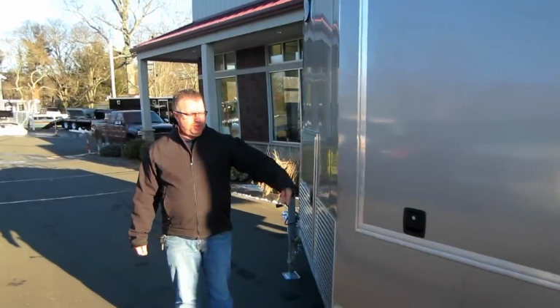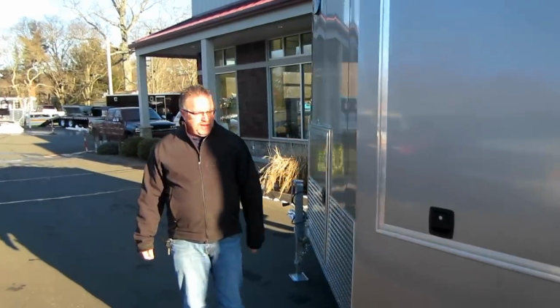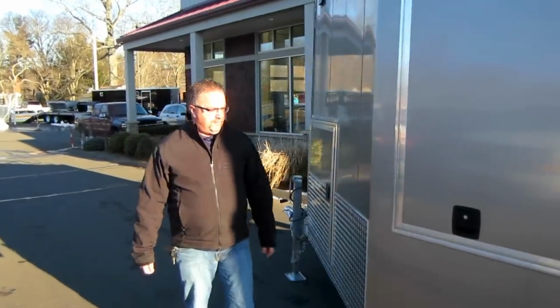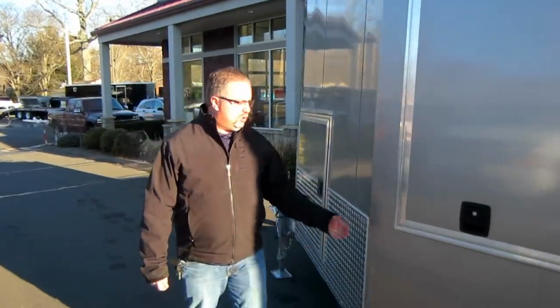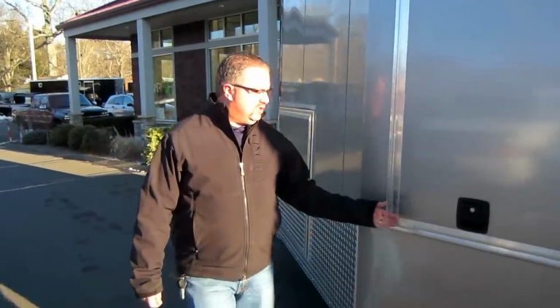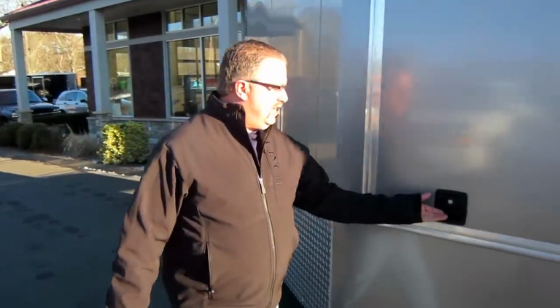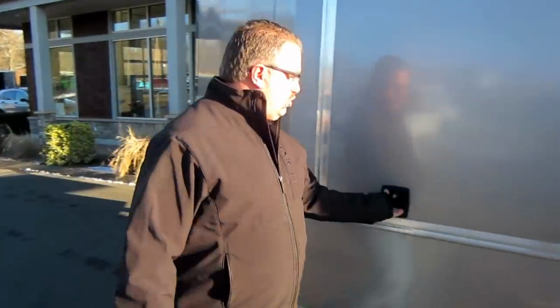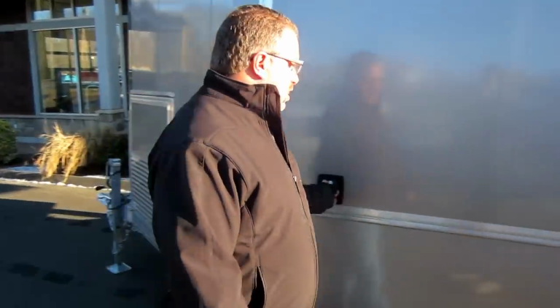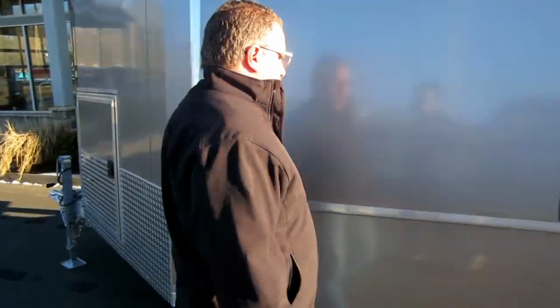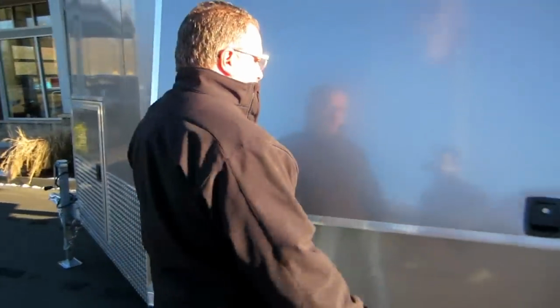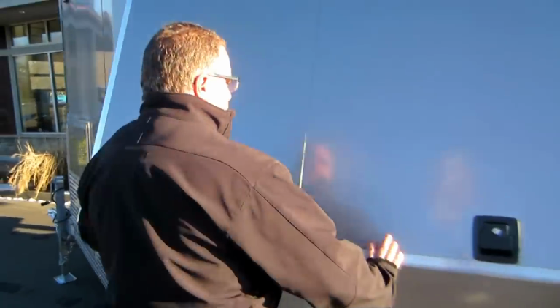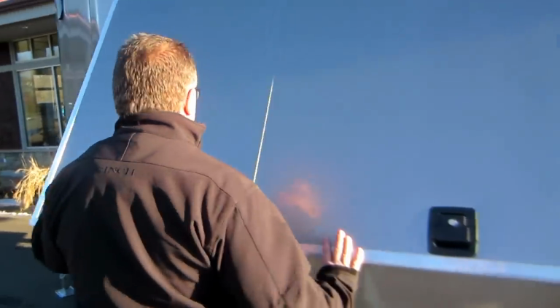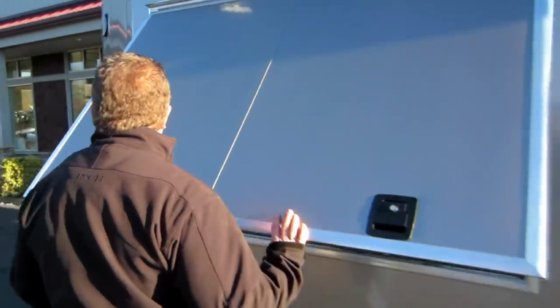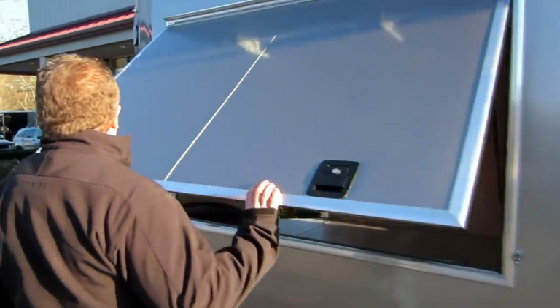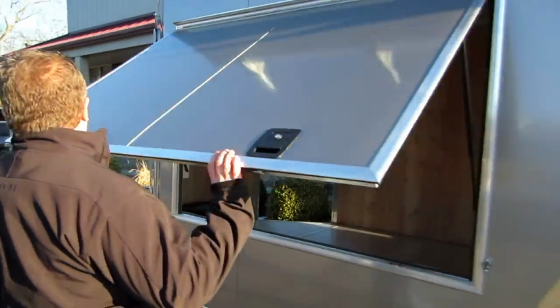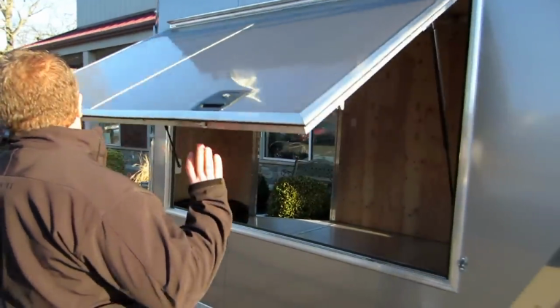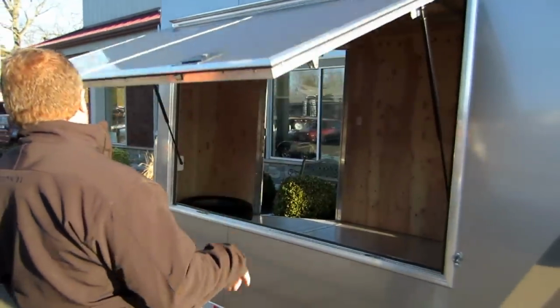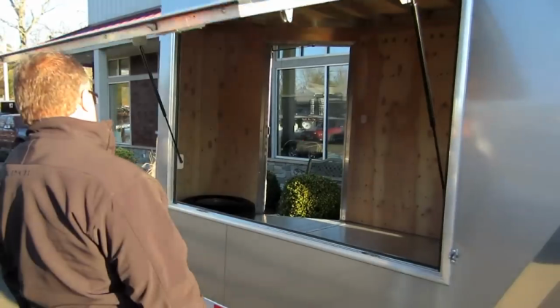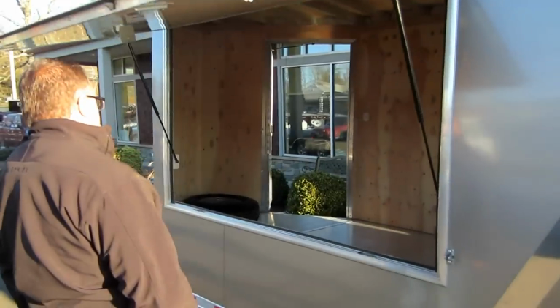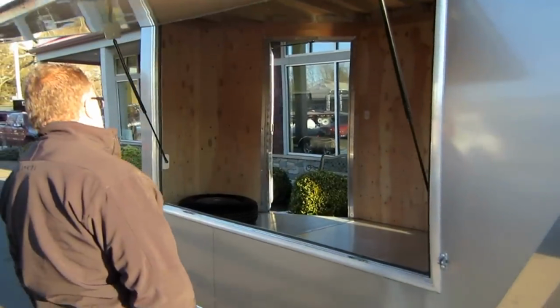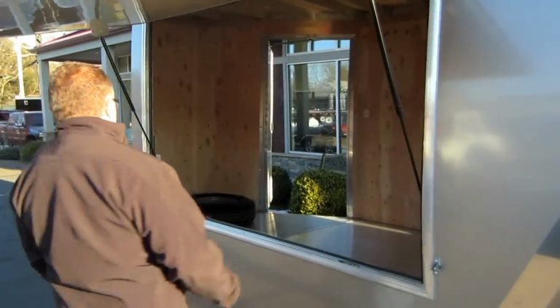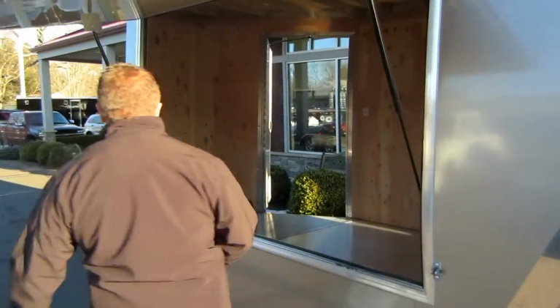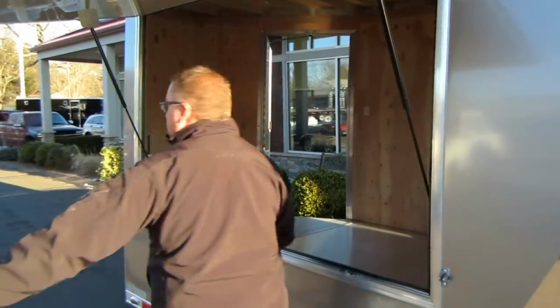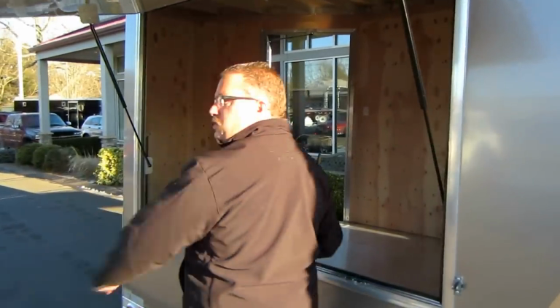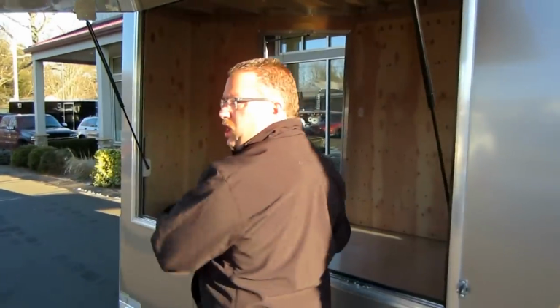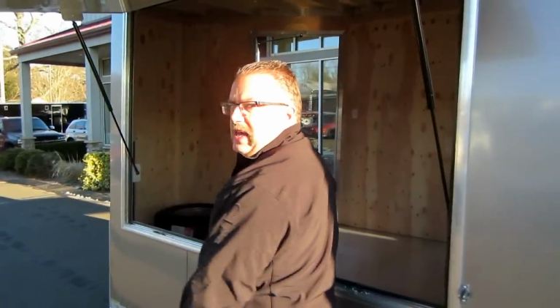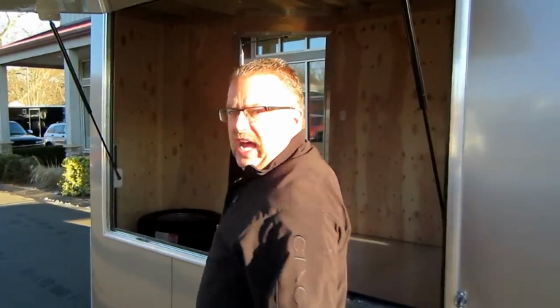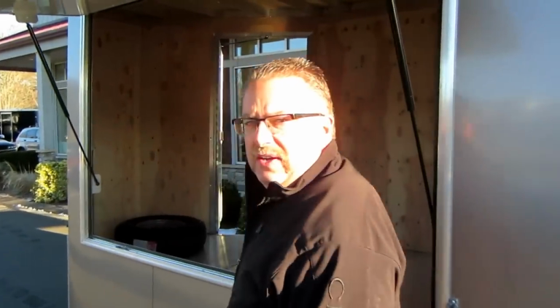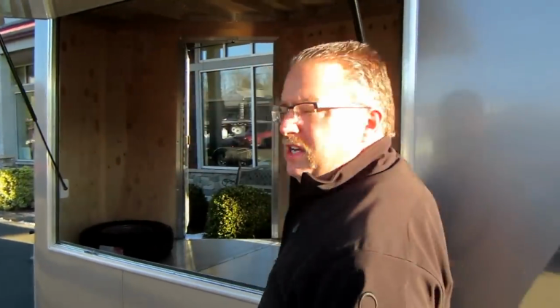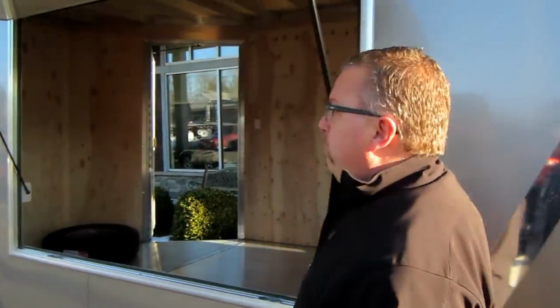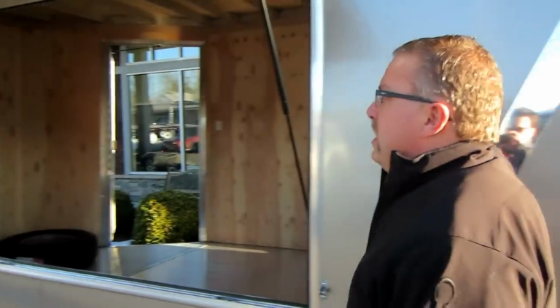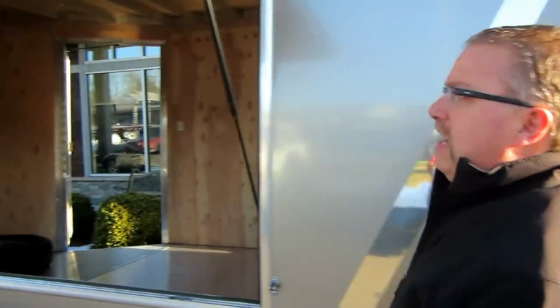We've got some bending doors on the side of this trailer where he will have some saws set up inside the trailer, where he can run his lumber into his saws from the outside. So a pretty unique setup.